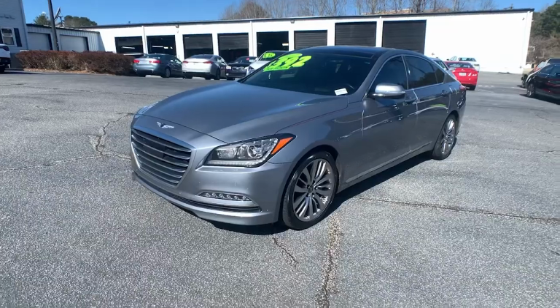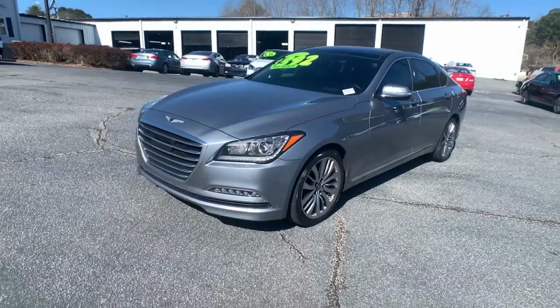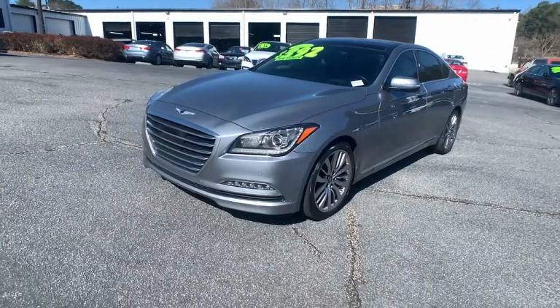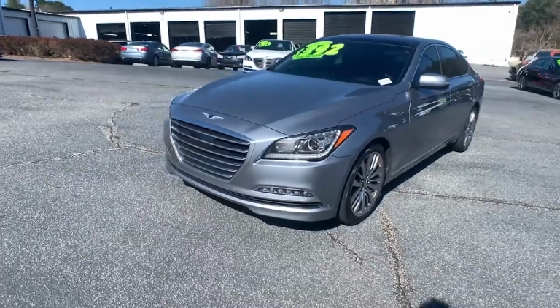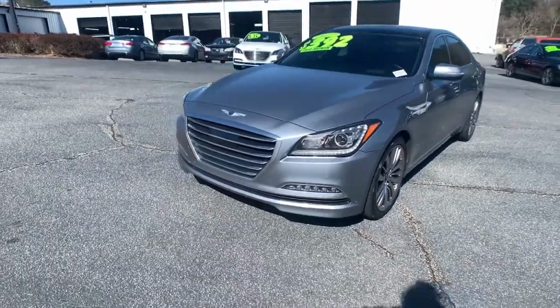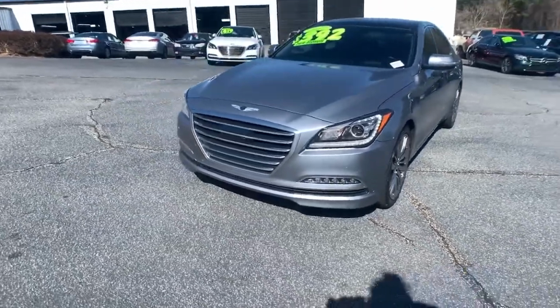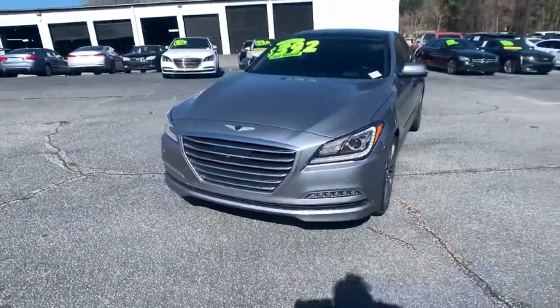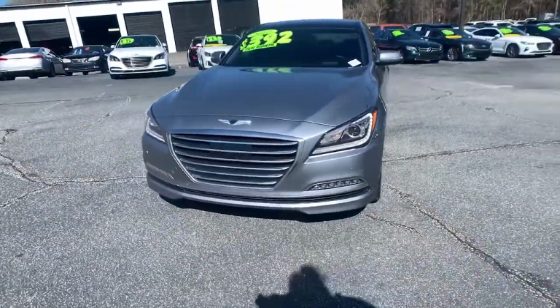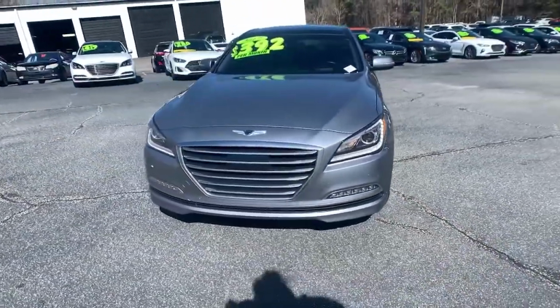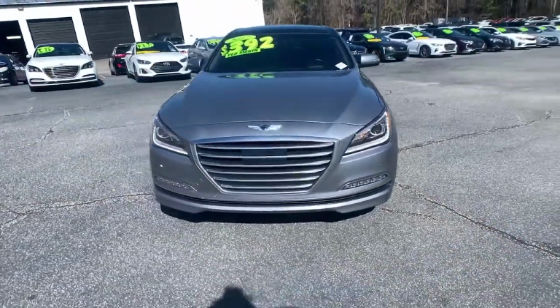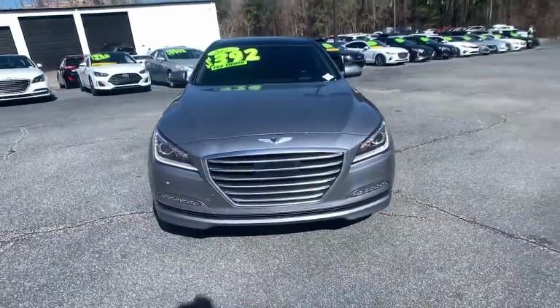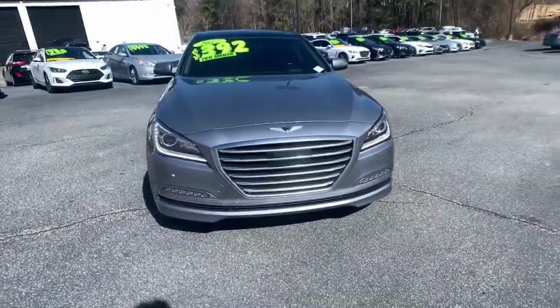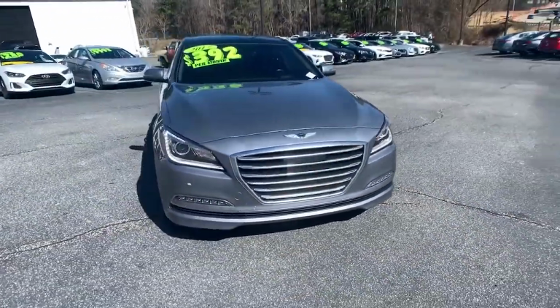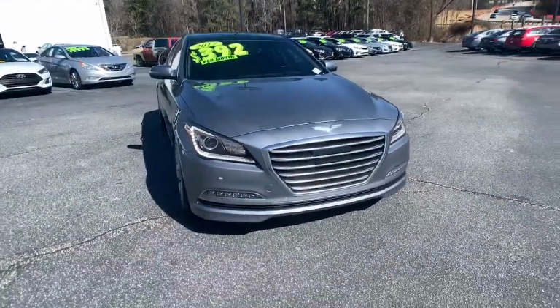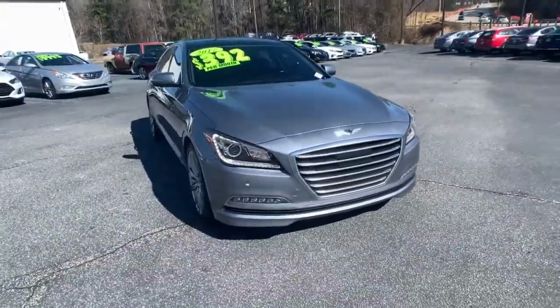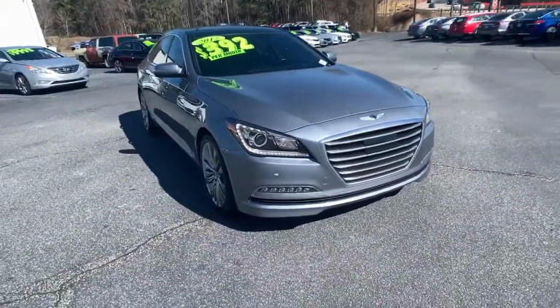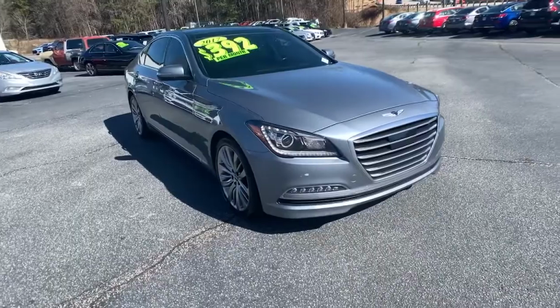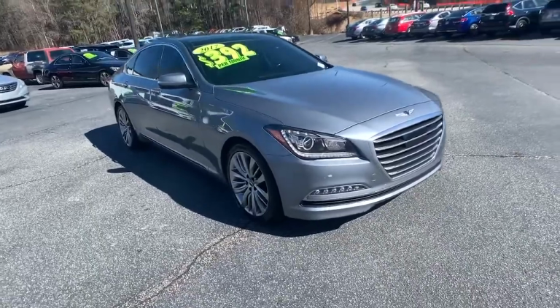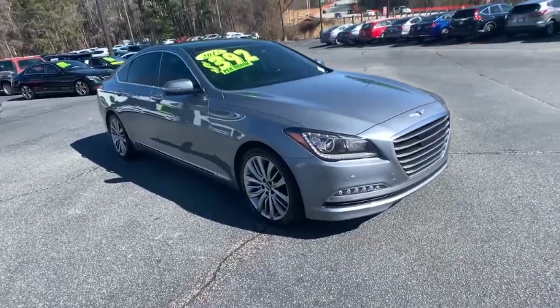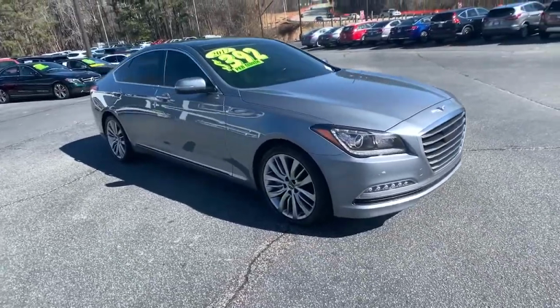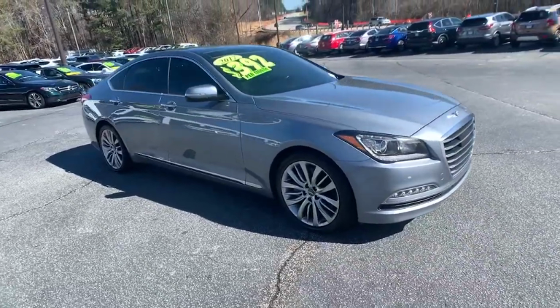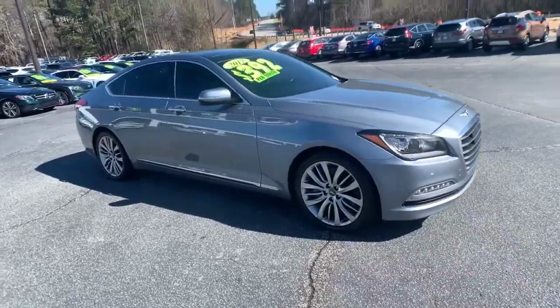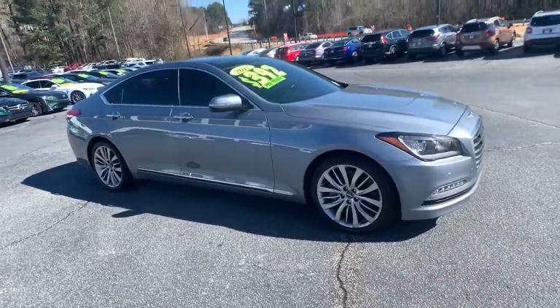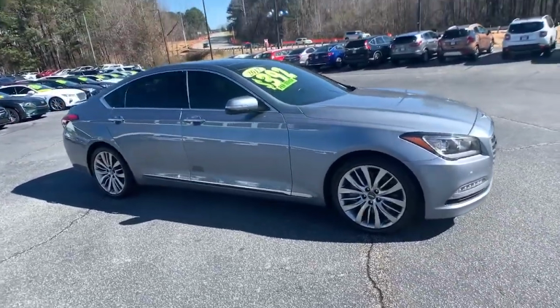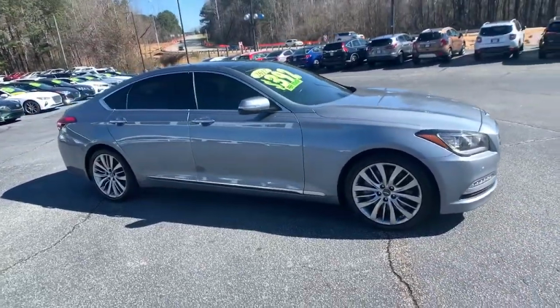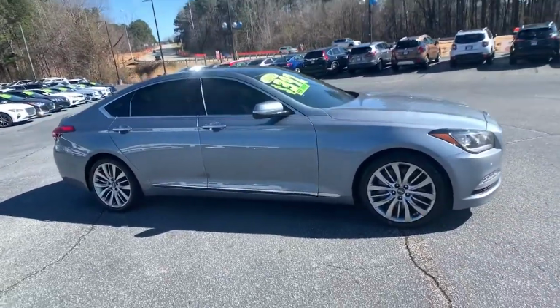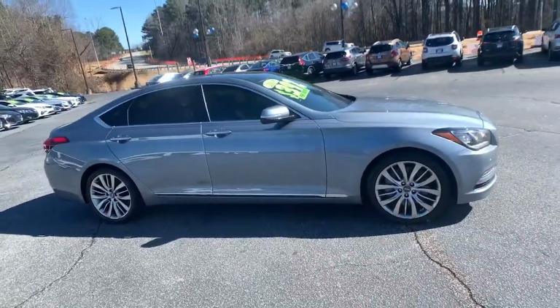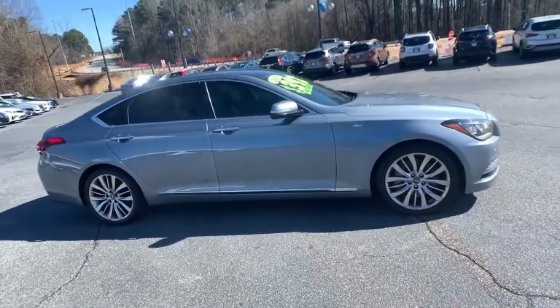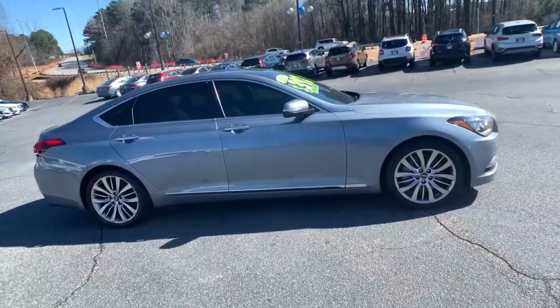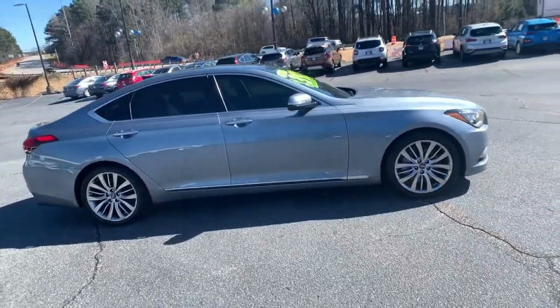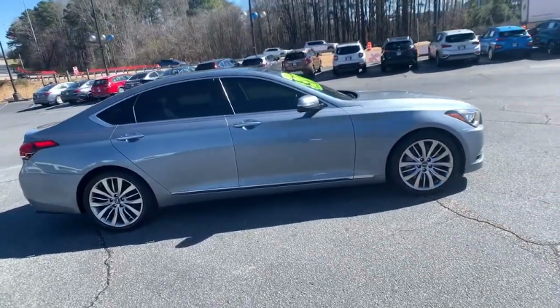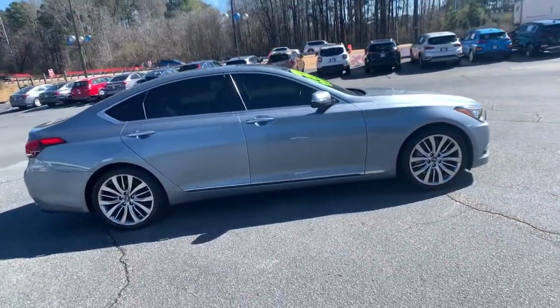You will love the features of this 2017 Genesis G80. This vehicle still has fewer than 60,000 miles on the clock, so it won't last long.